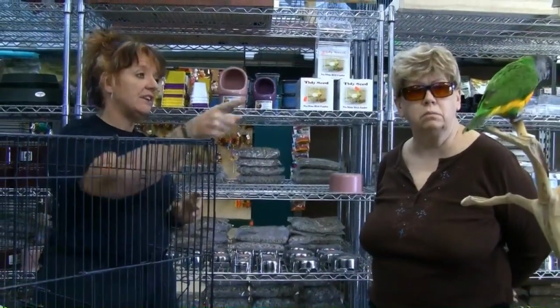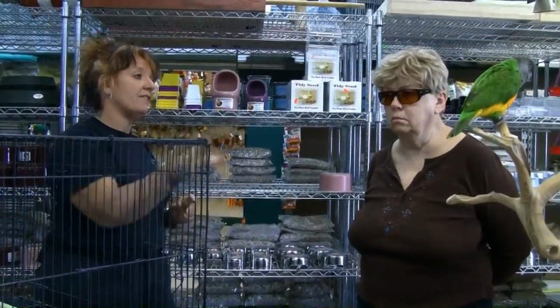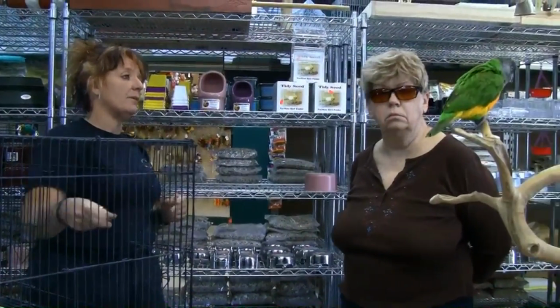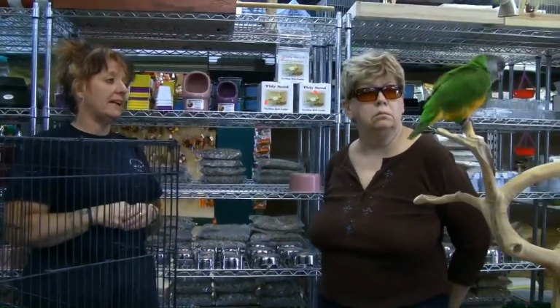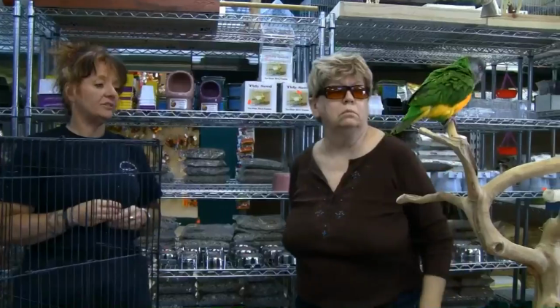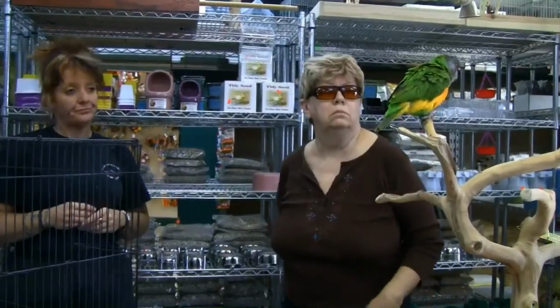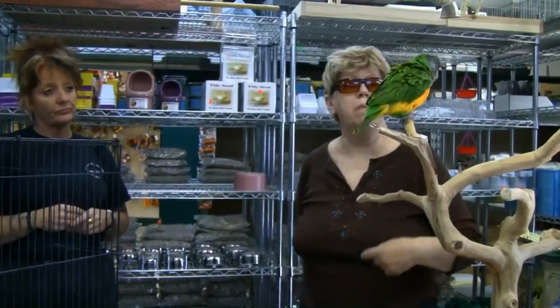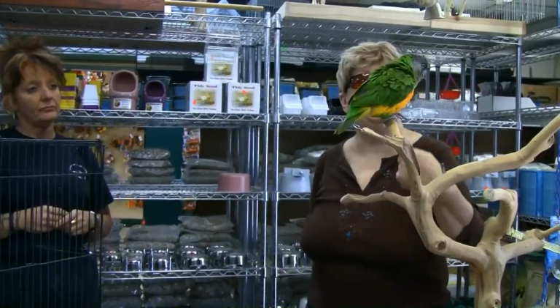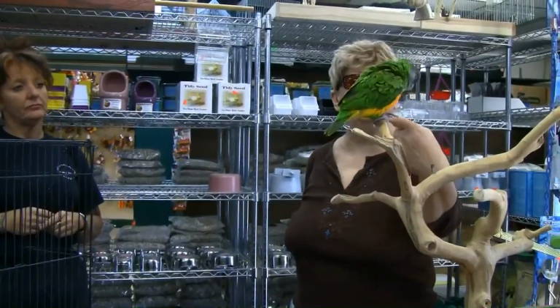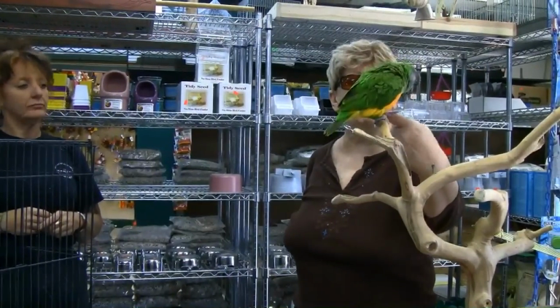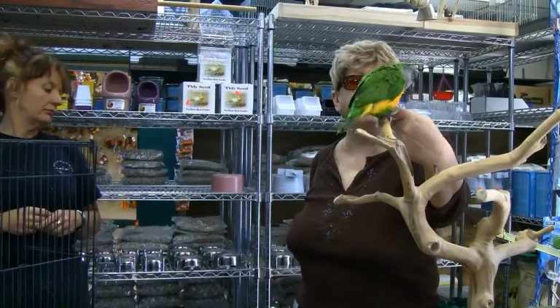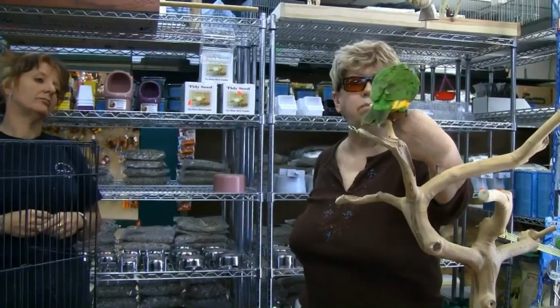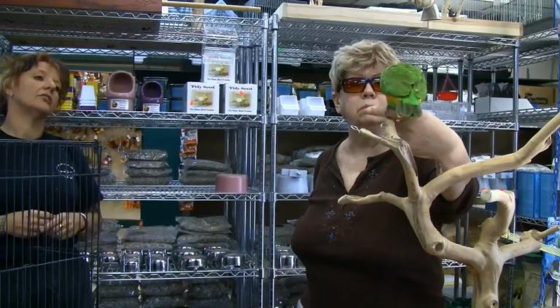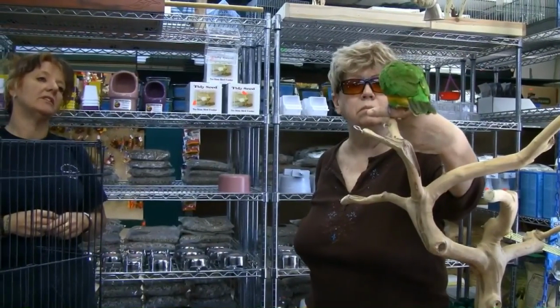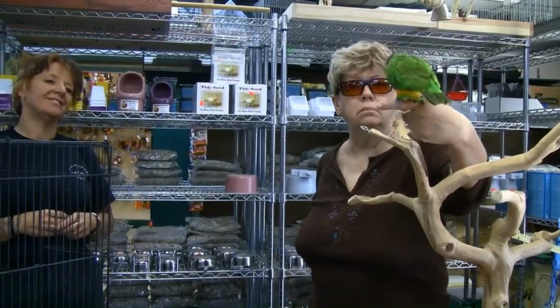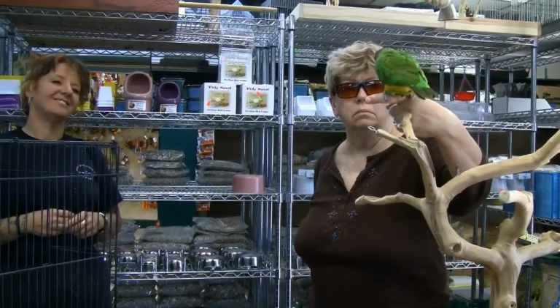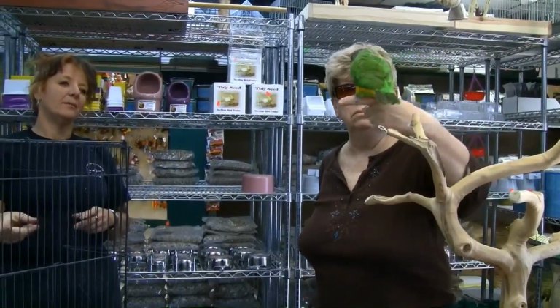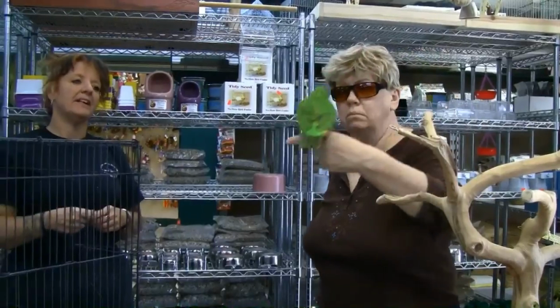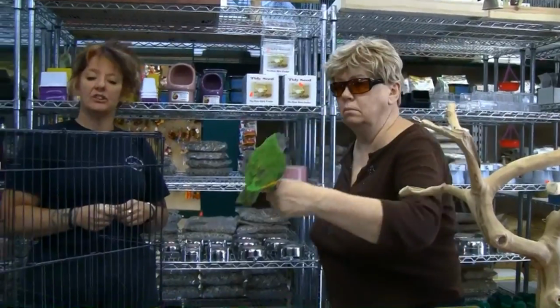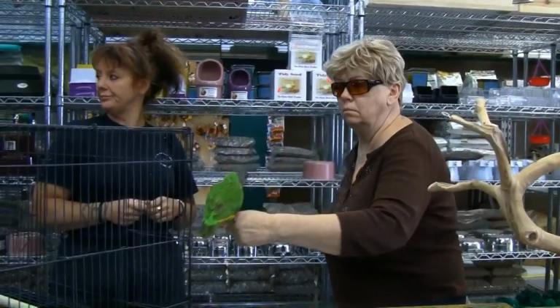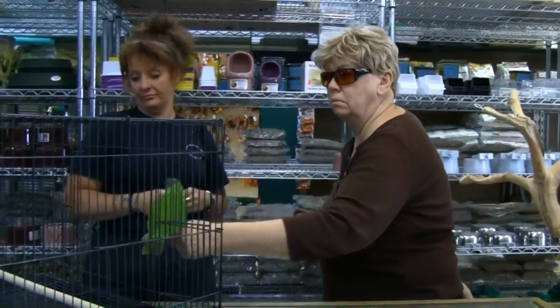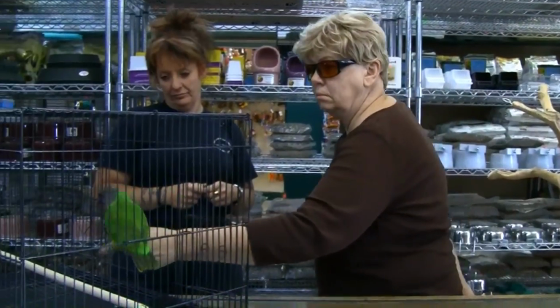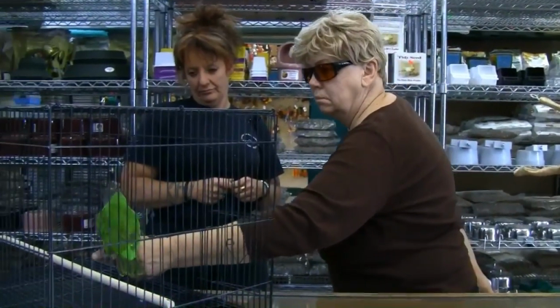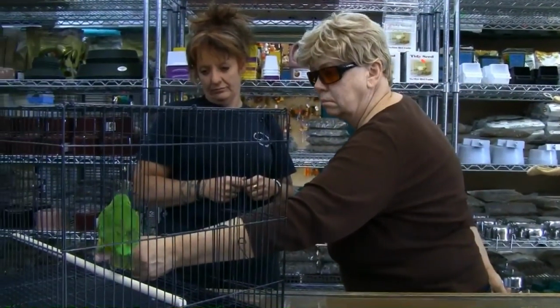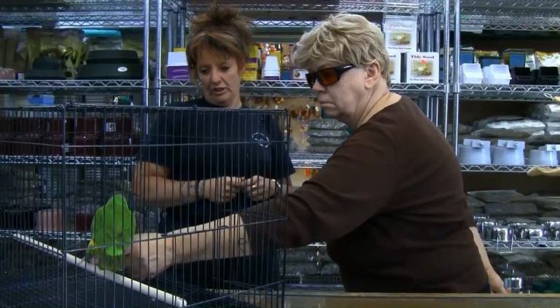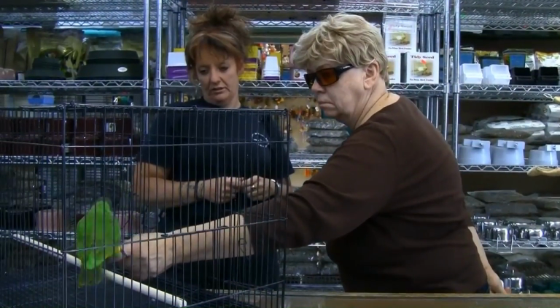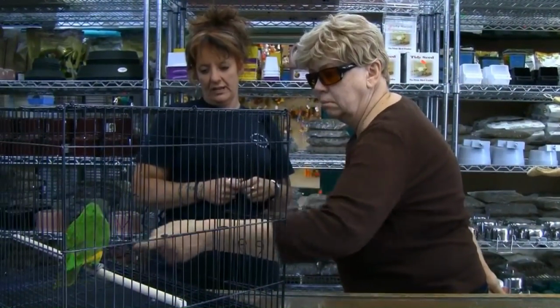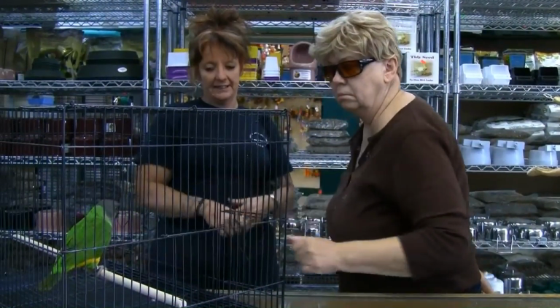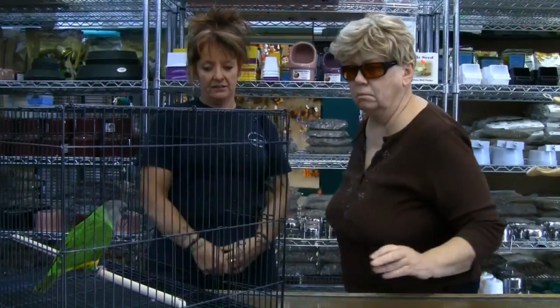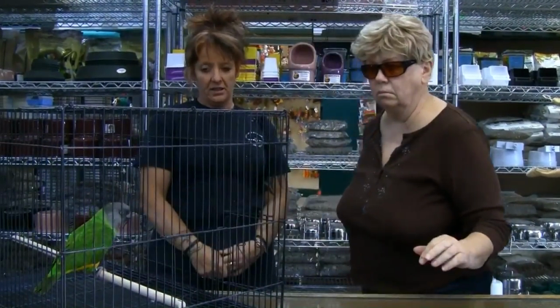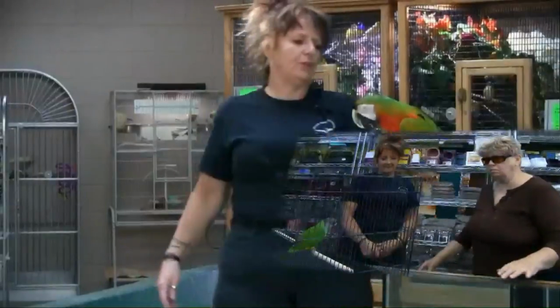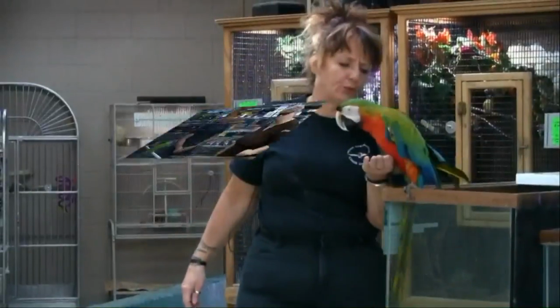Take him off there and put him back in the cage. Come on, Indy — step up. Good. Put him back in the cage. Excellent. Excellent handling.